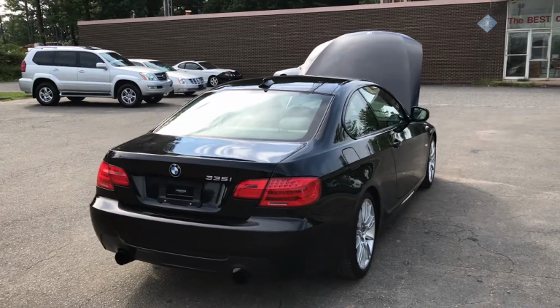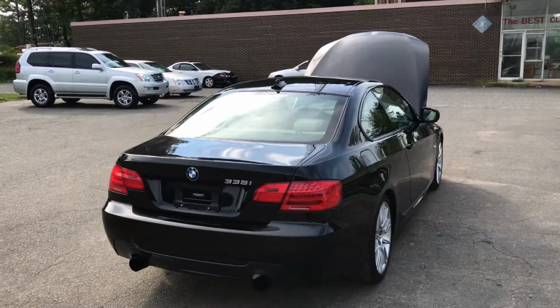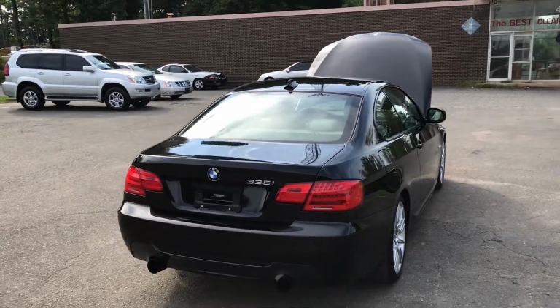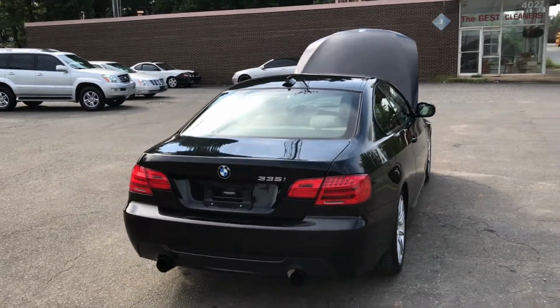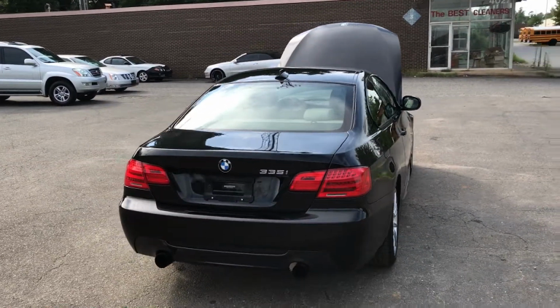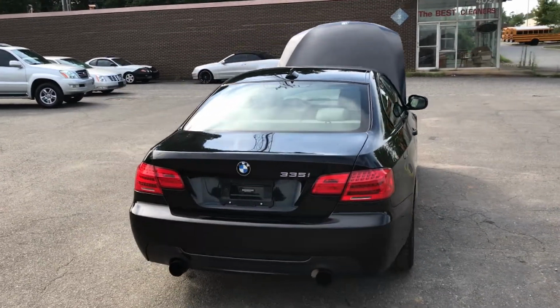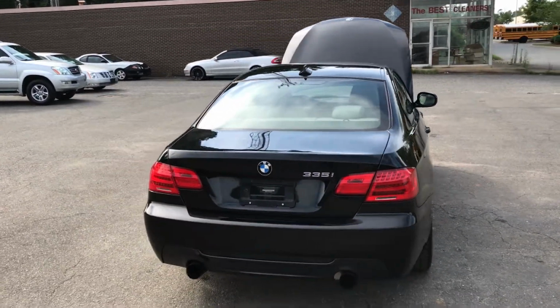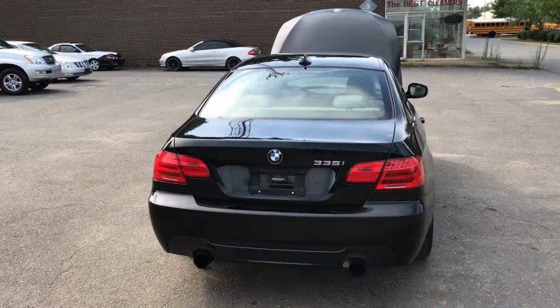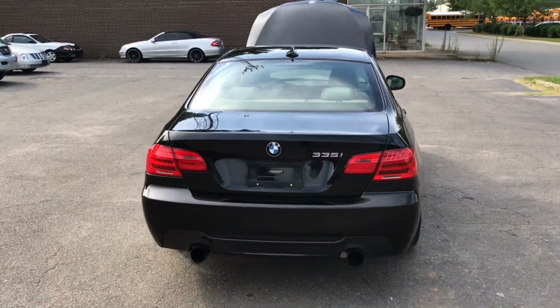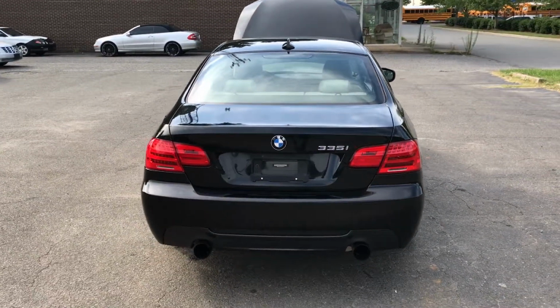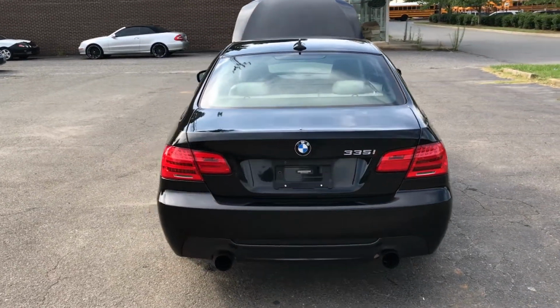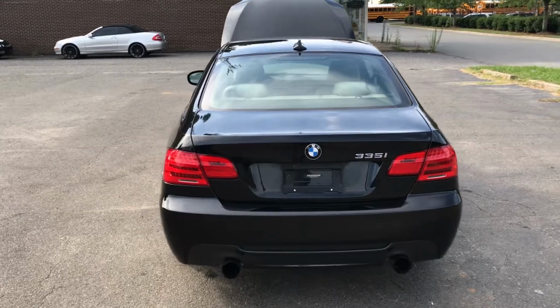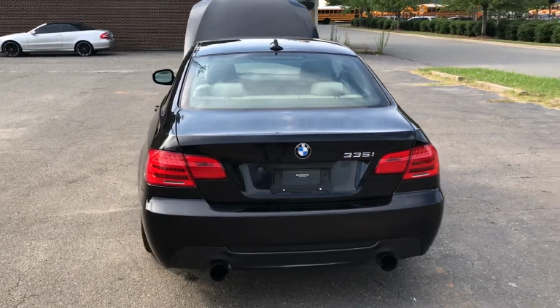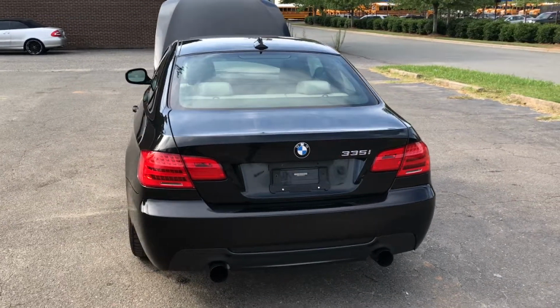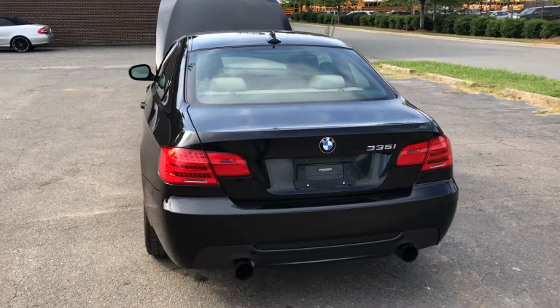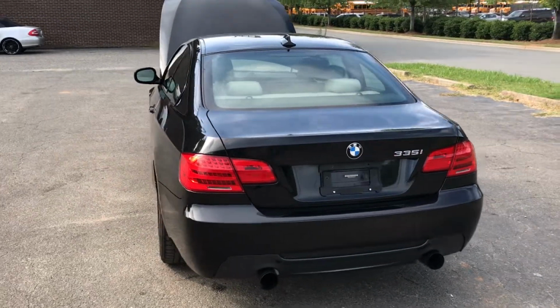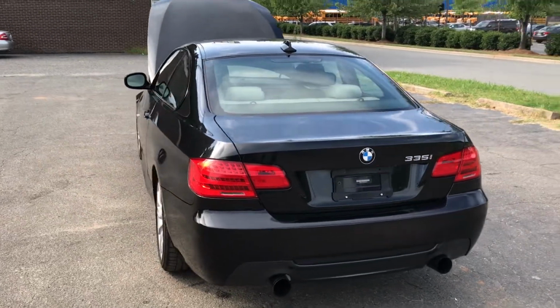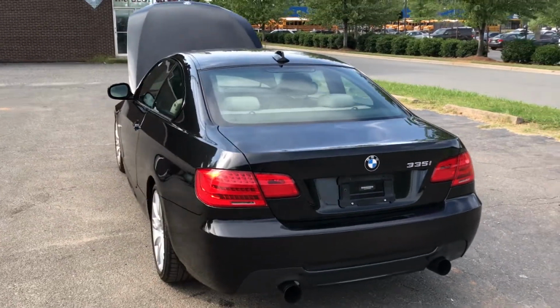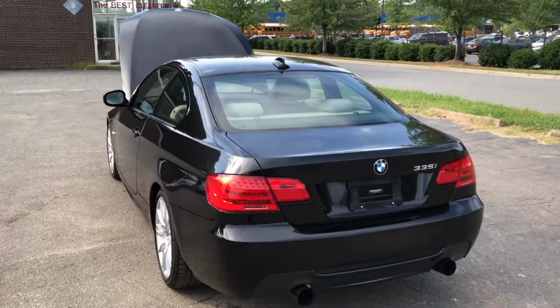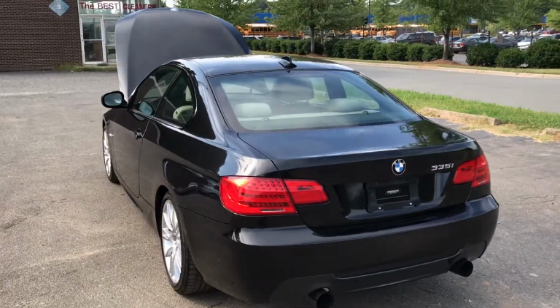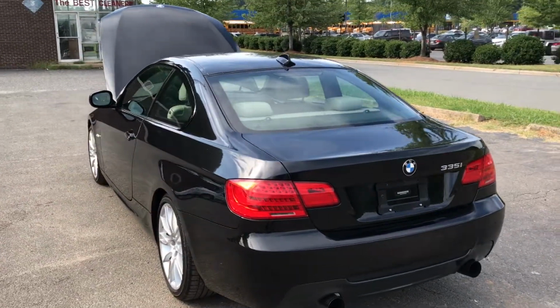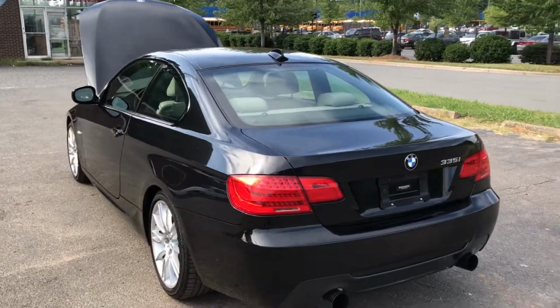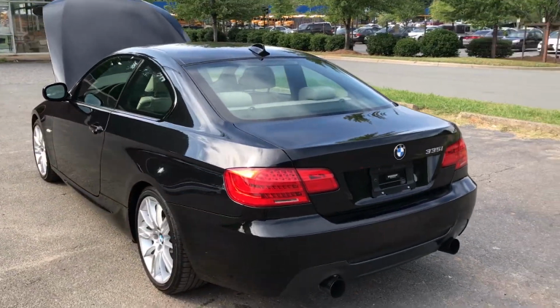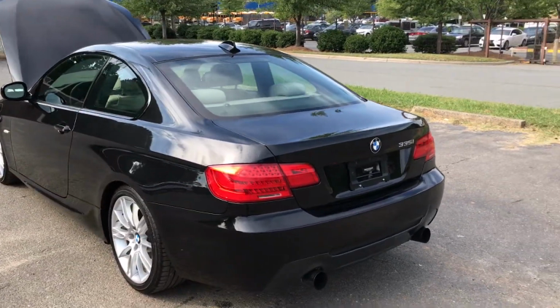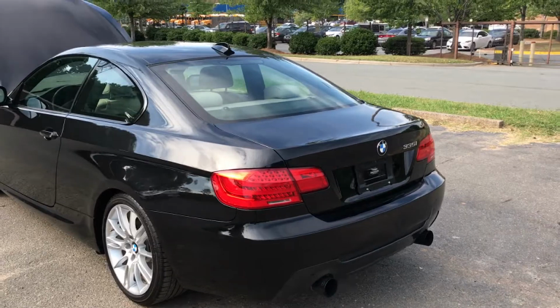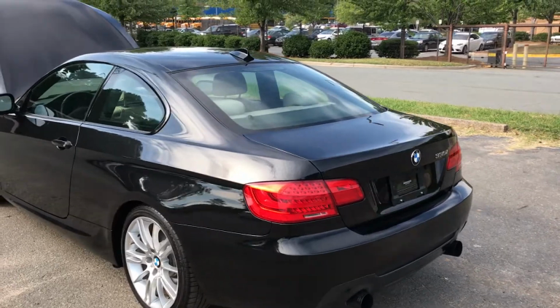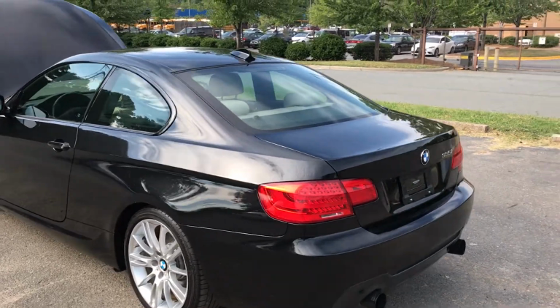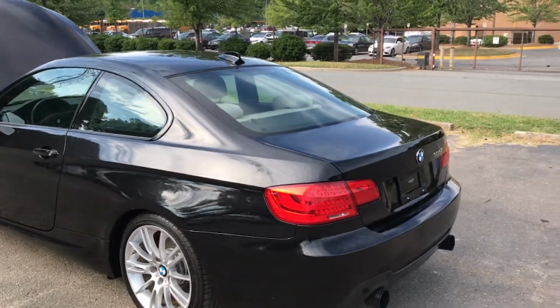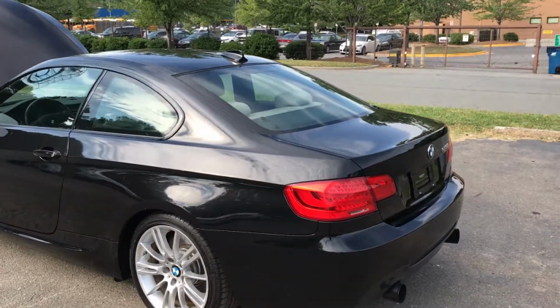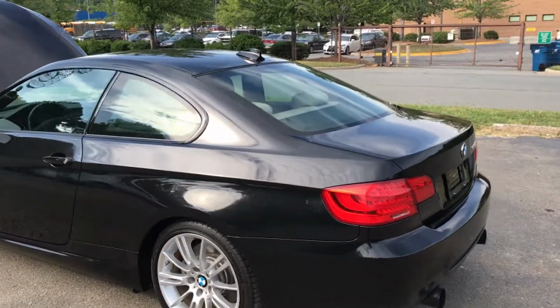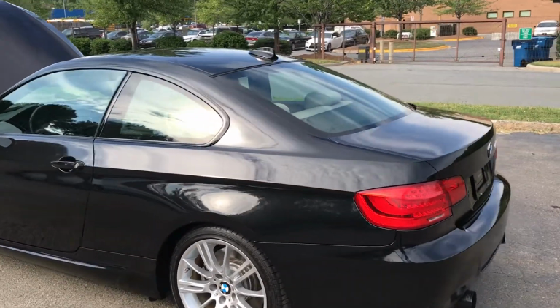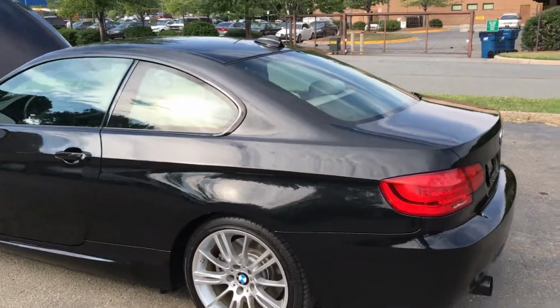Hello everyone, I'm Brian with Carolina Auto Imports here in Charlotte, North Carolina. Today's featured vehicle is this amazing 2013 BMW 335i M Sport Coupe.